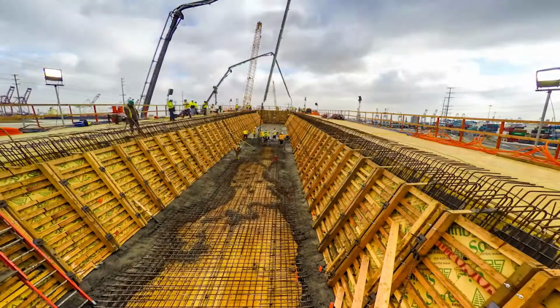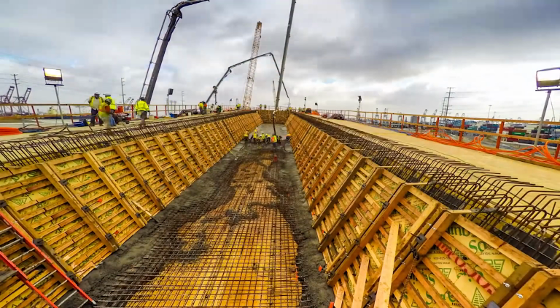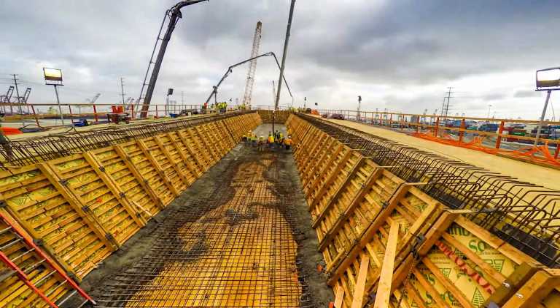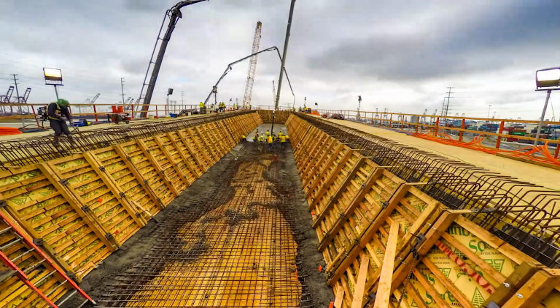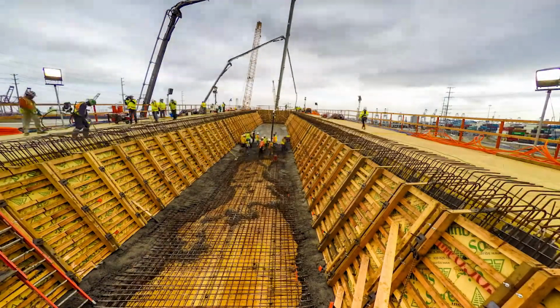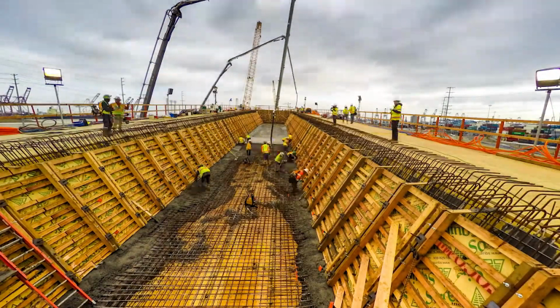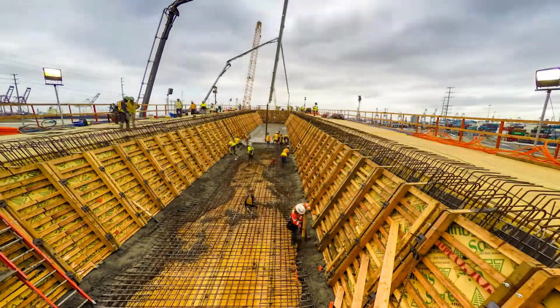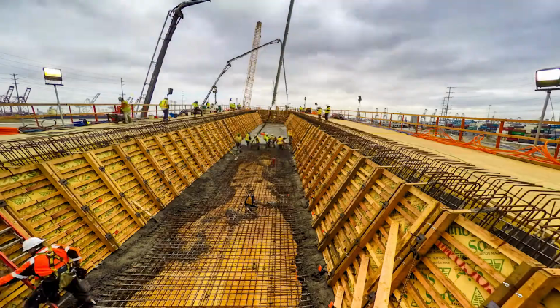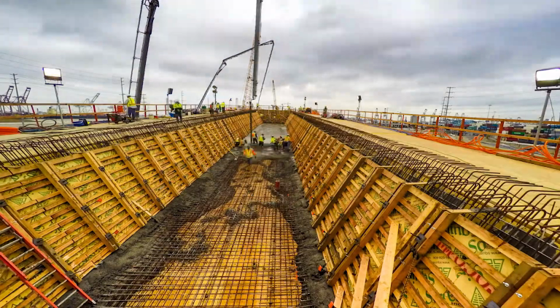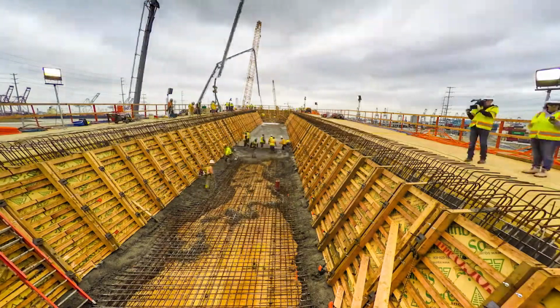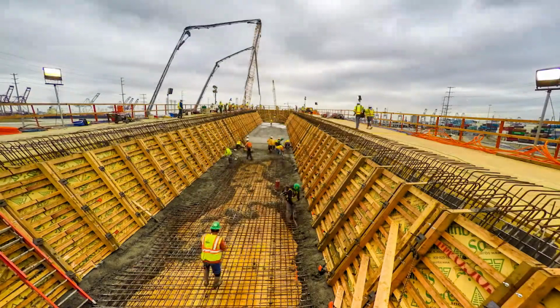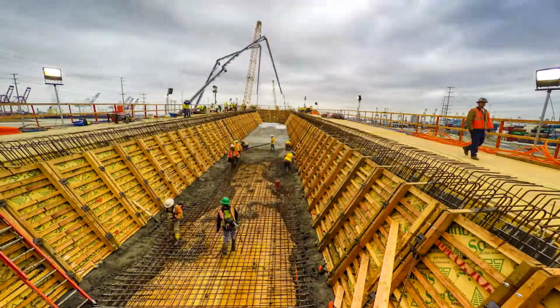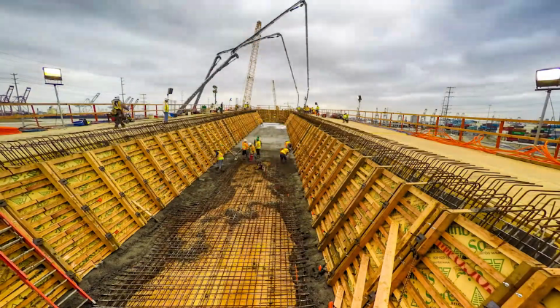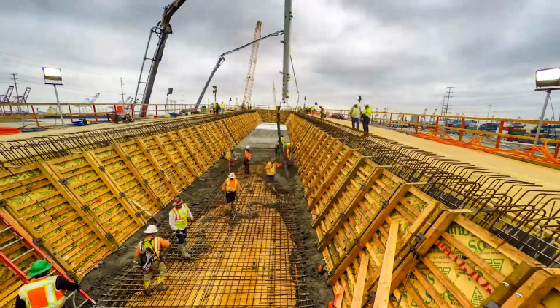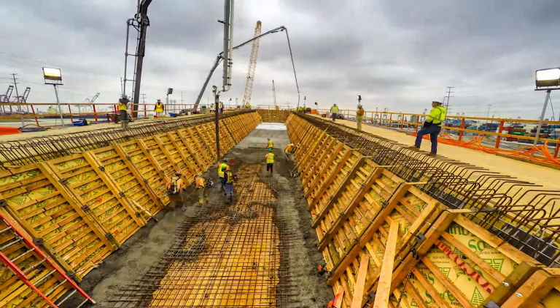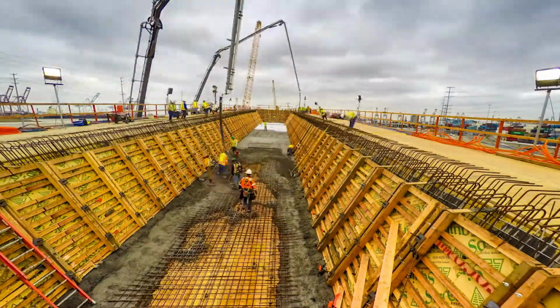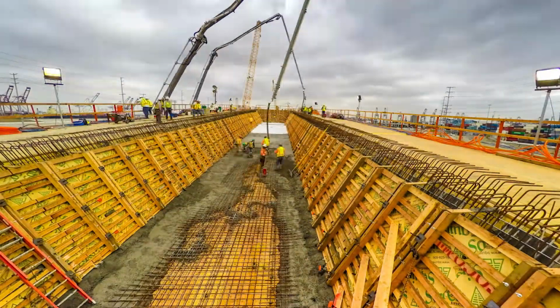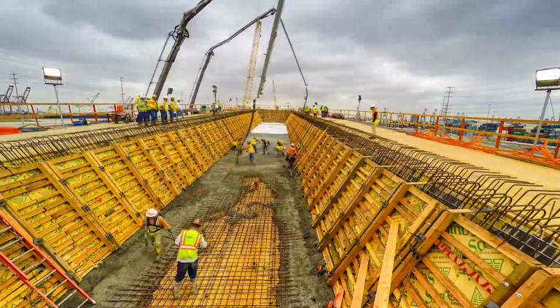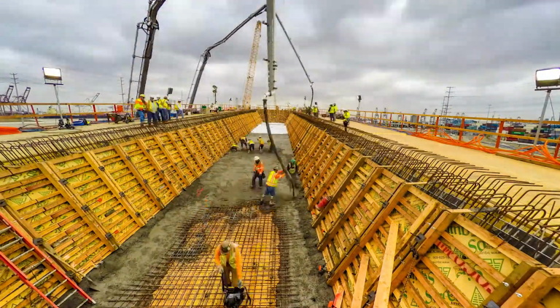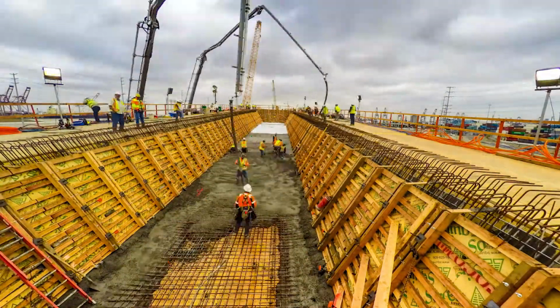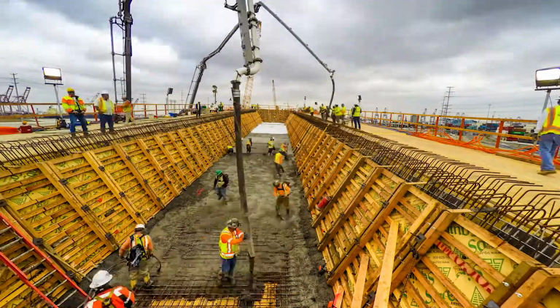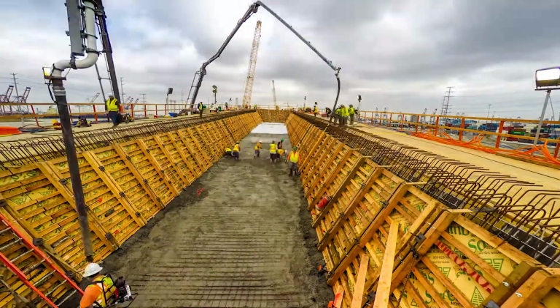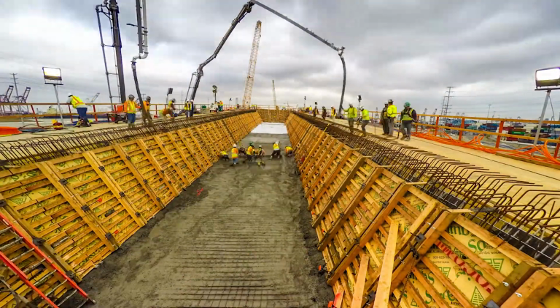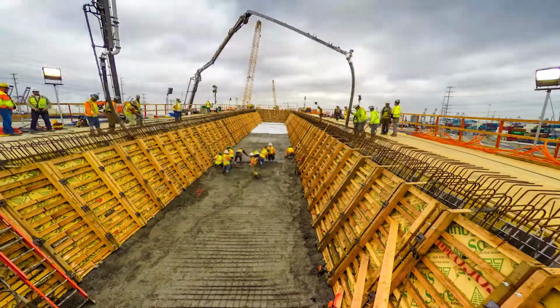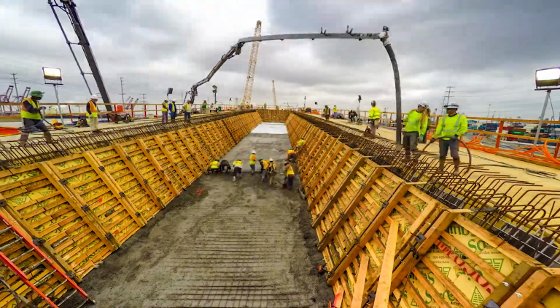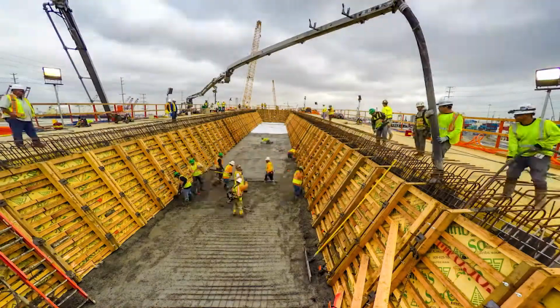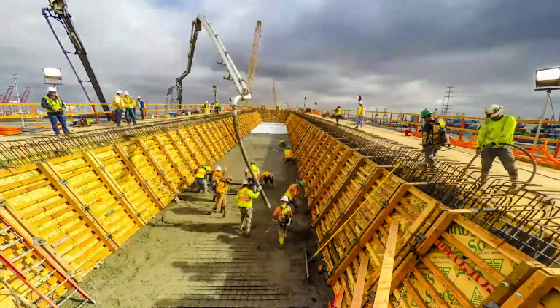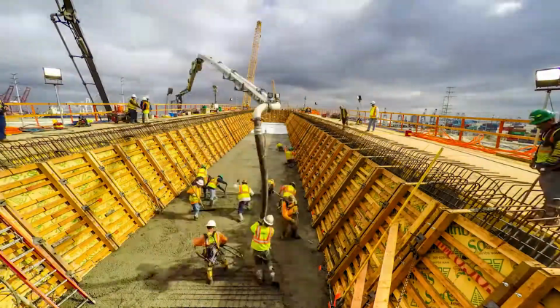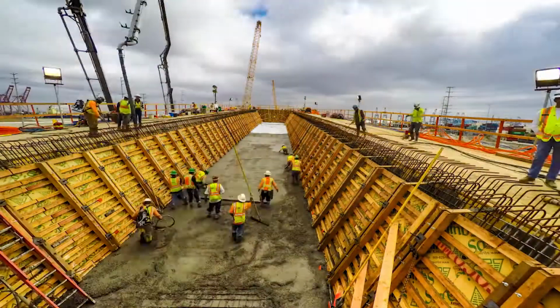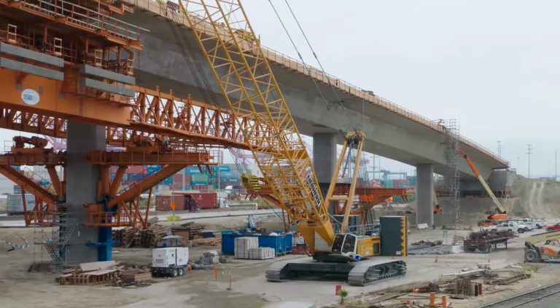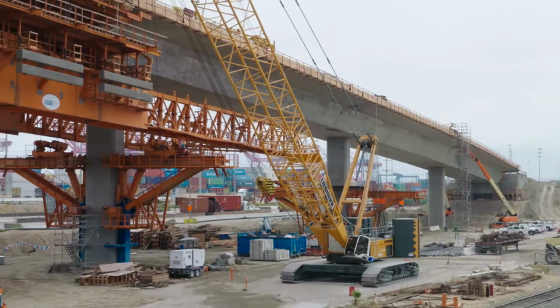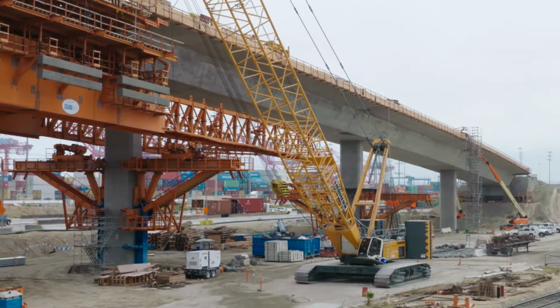So this mobile scaffolding system, or MSS, enables us to just jump from segment to segment. It's a lot more efficient, and it's a lot safer for the workmen.